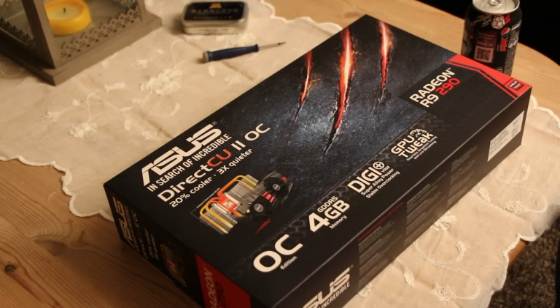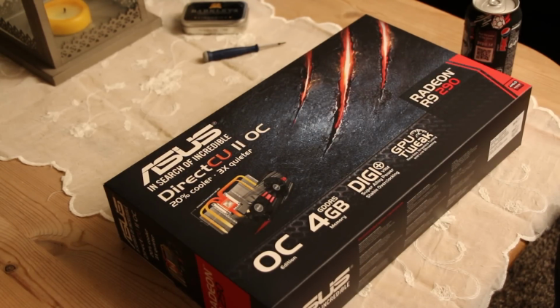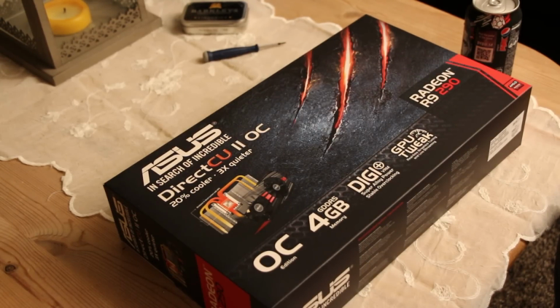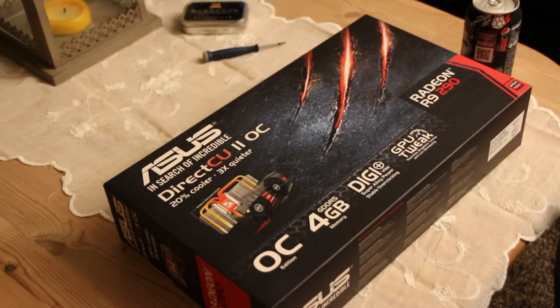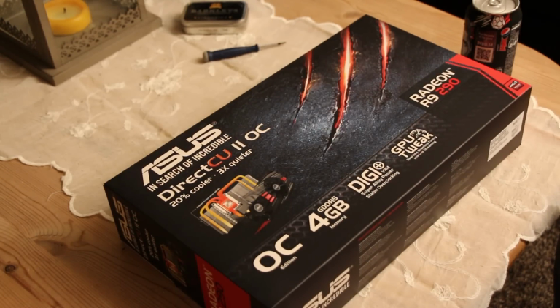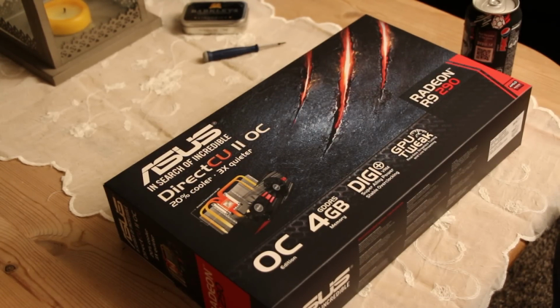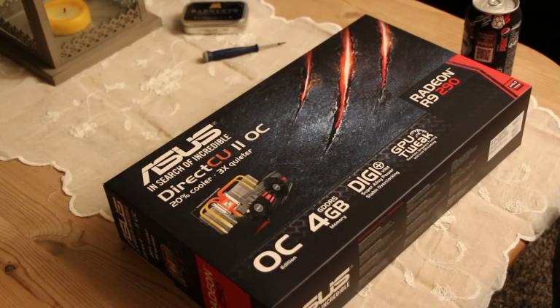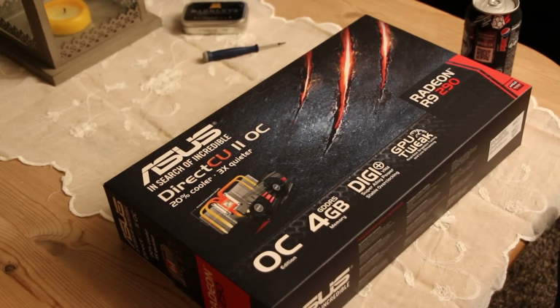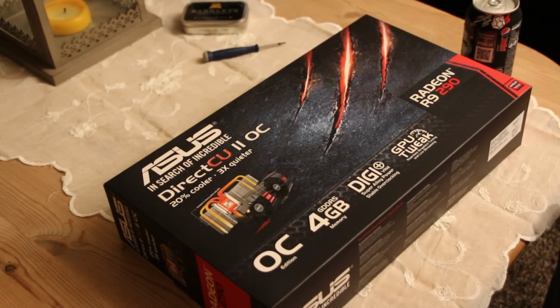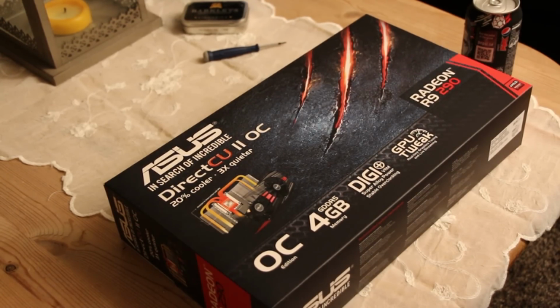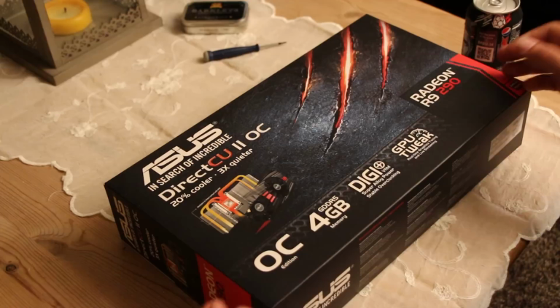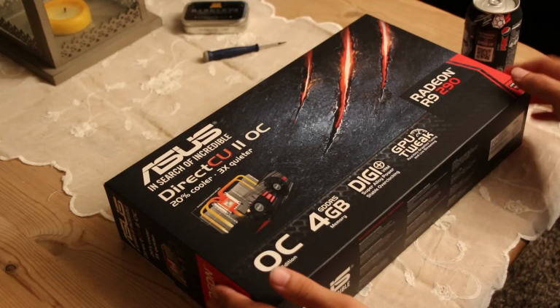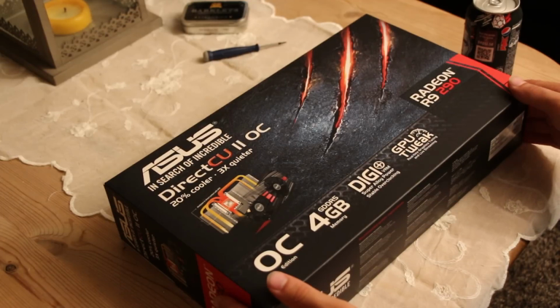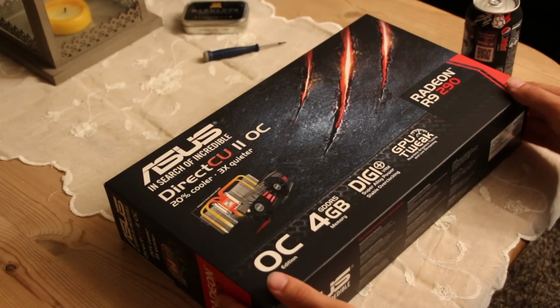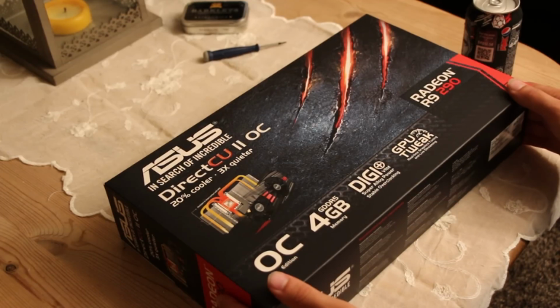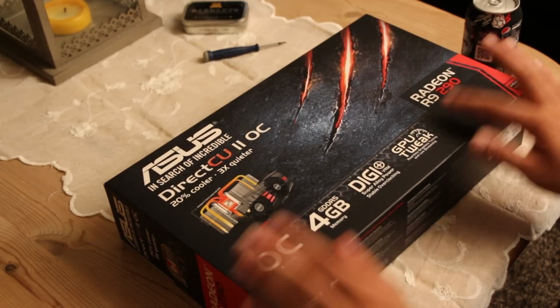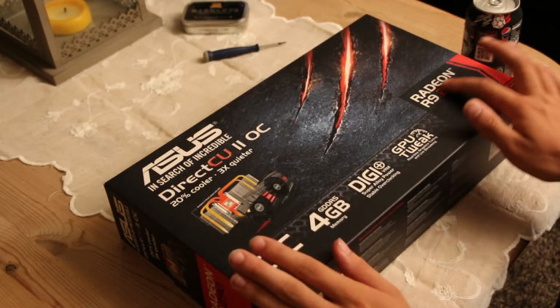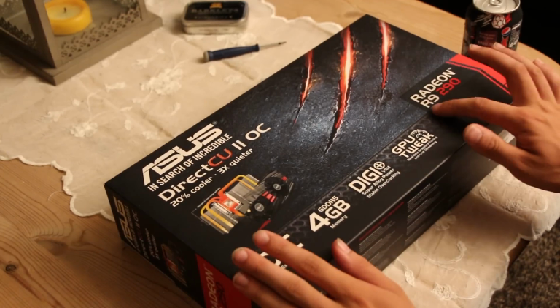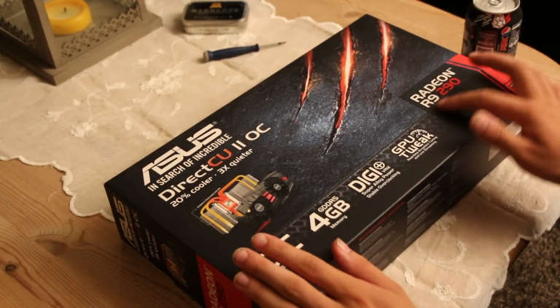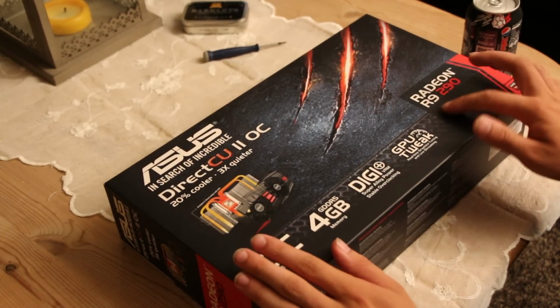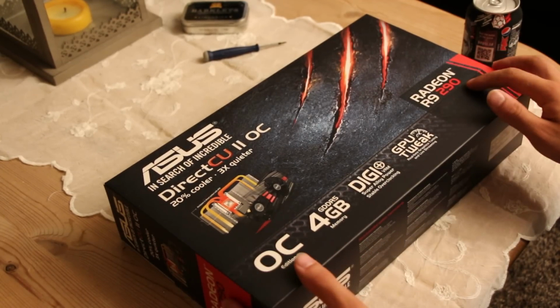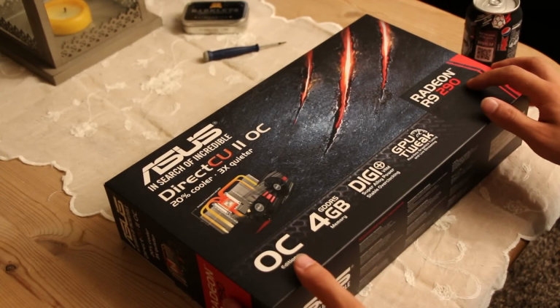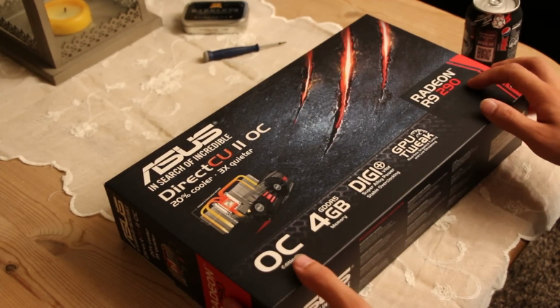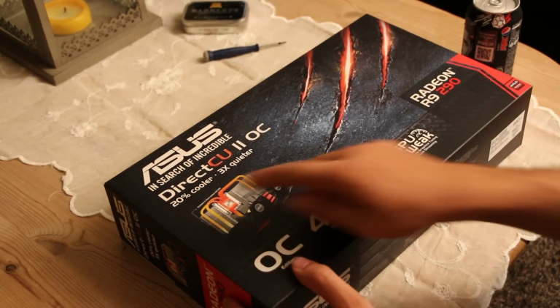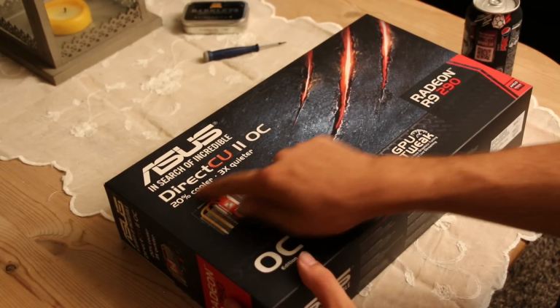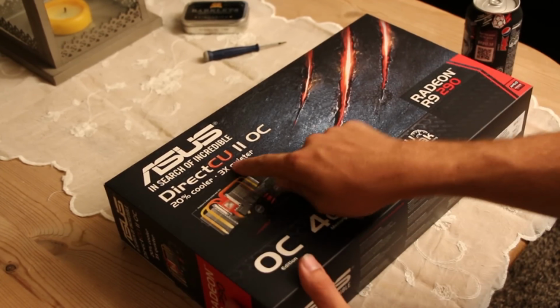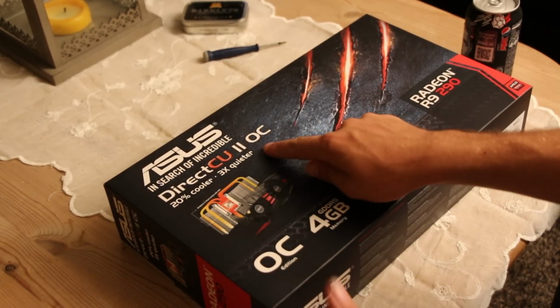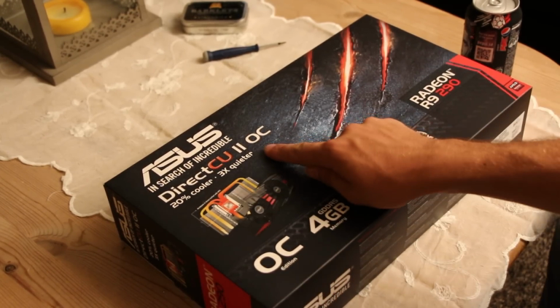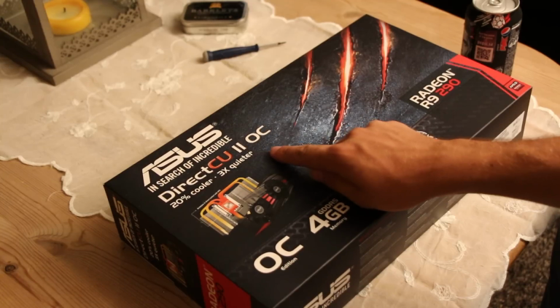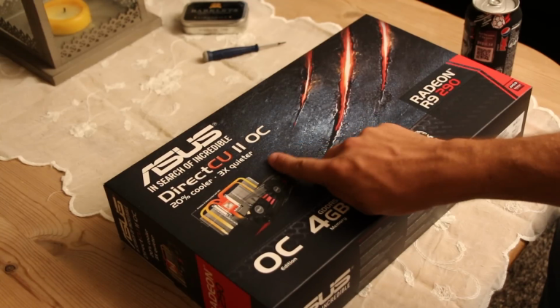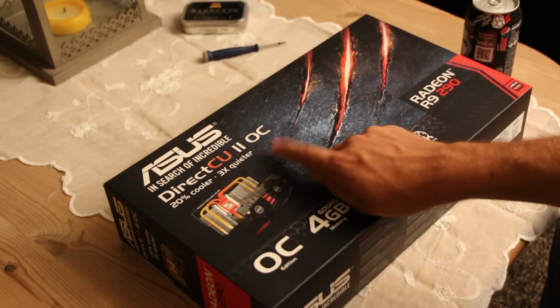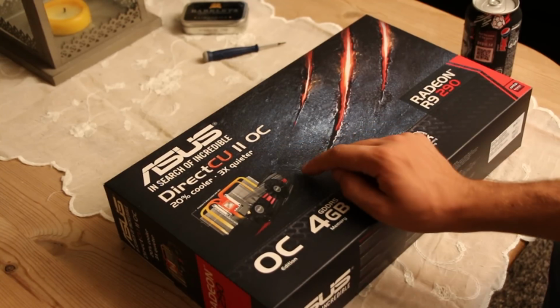Welcome to another unboxing video. Today I'll be unboxing the ASUS Radeon R9 290 graphics card with the DirectCU2 cooler.